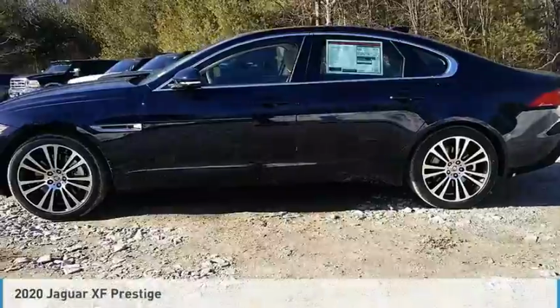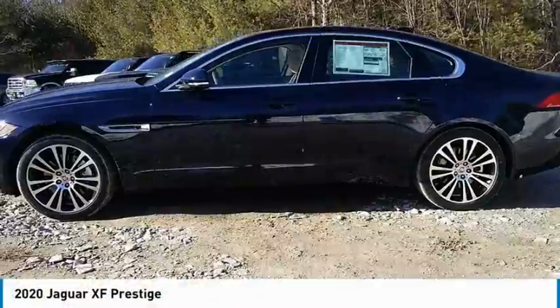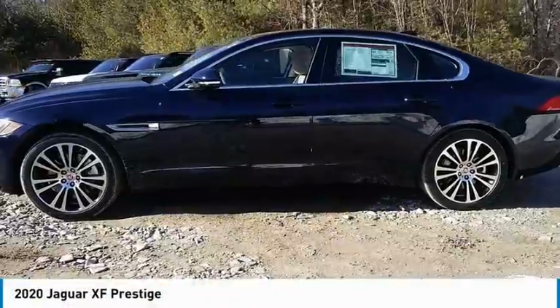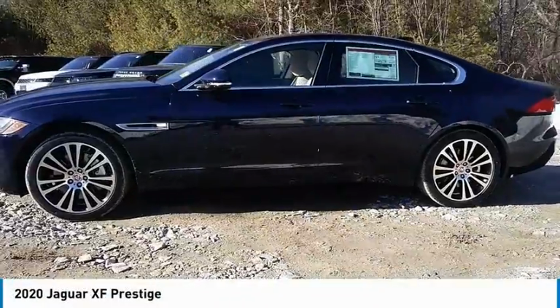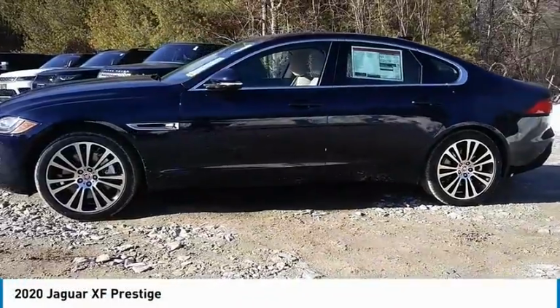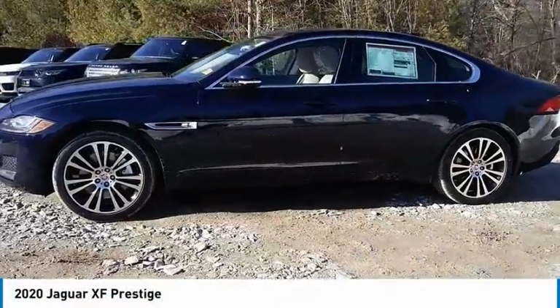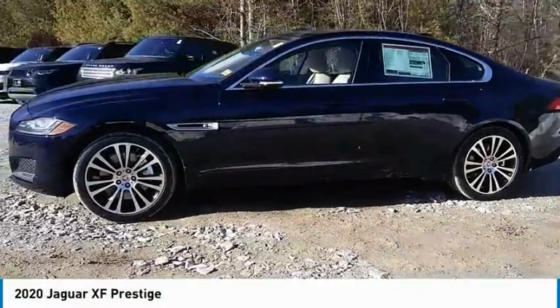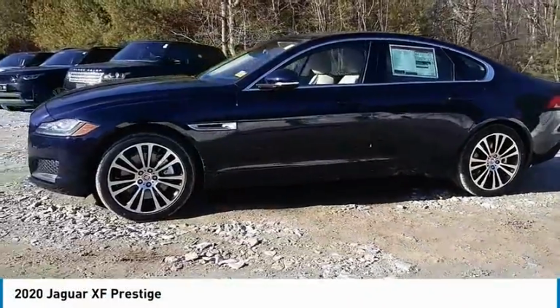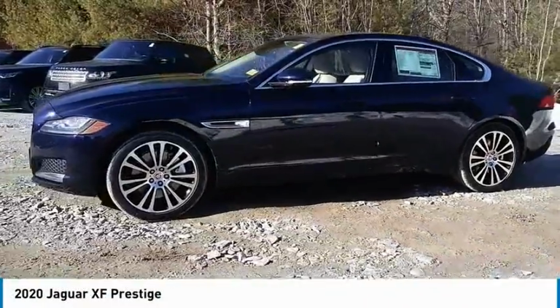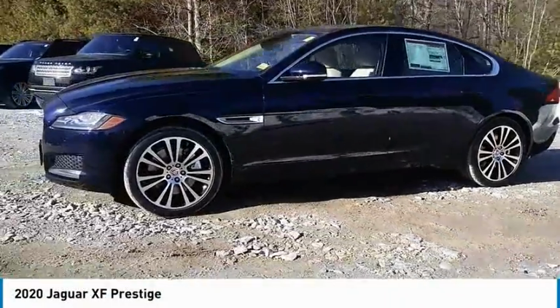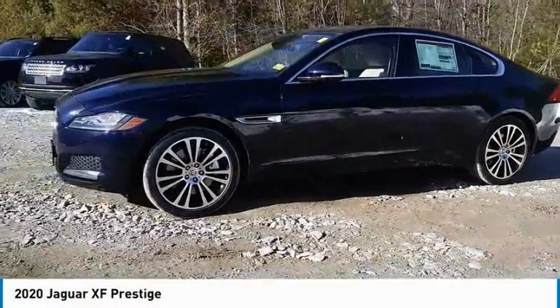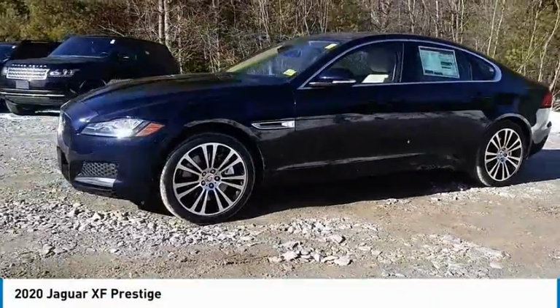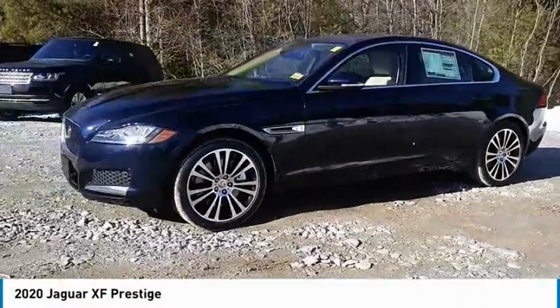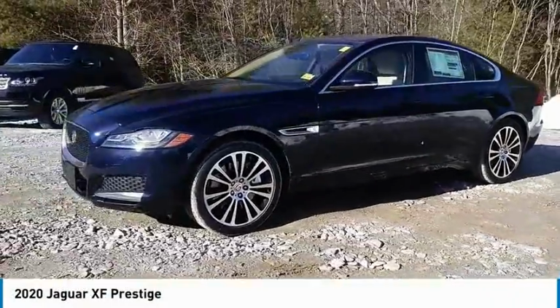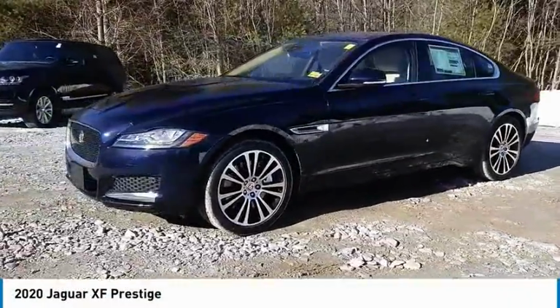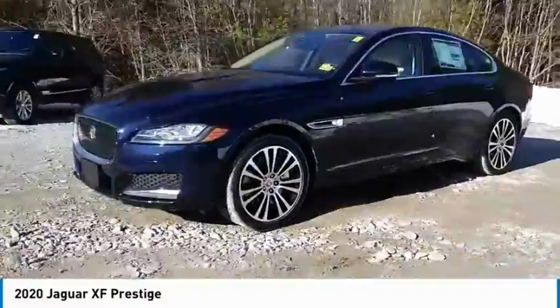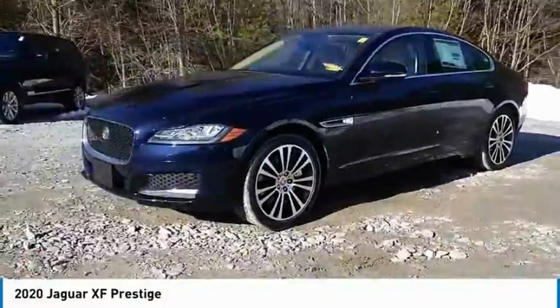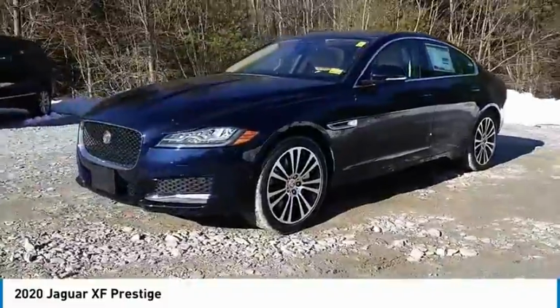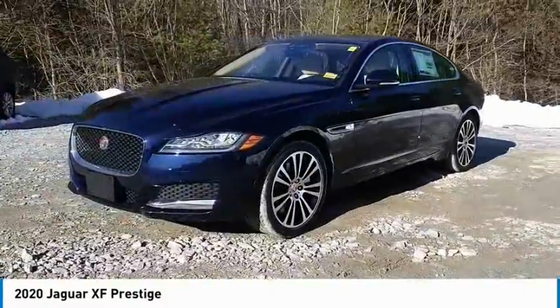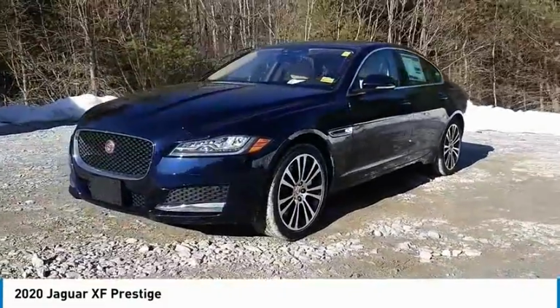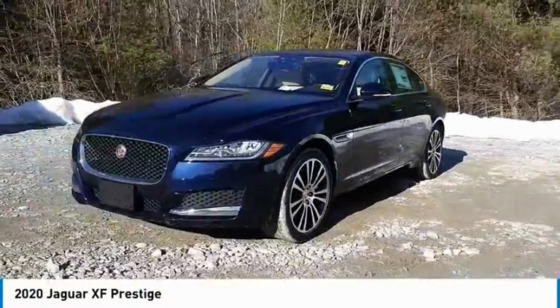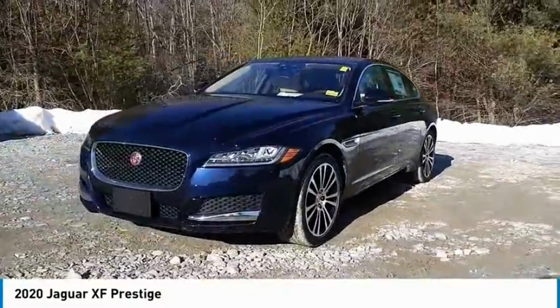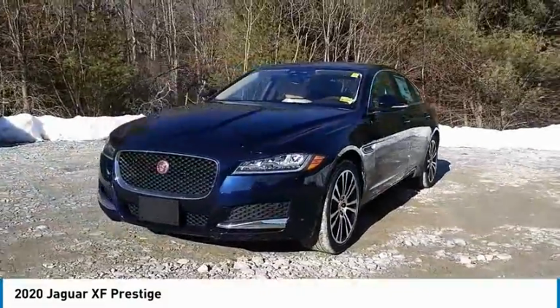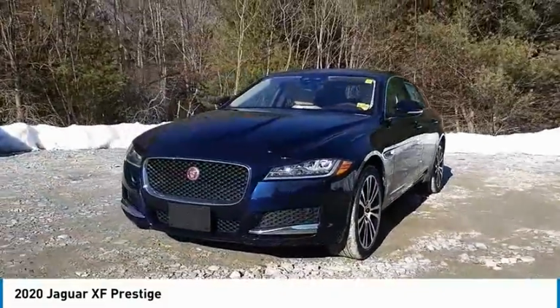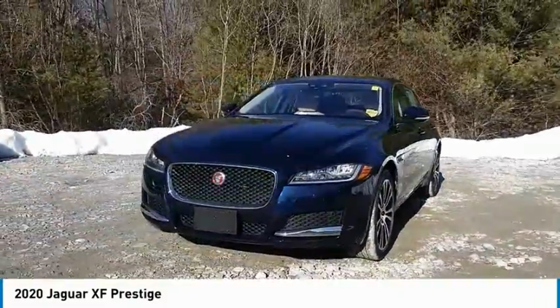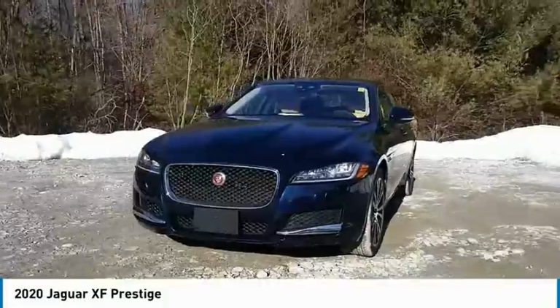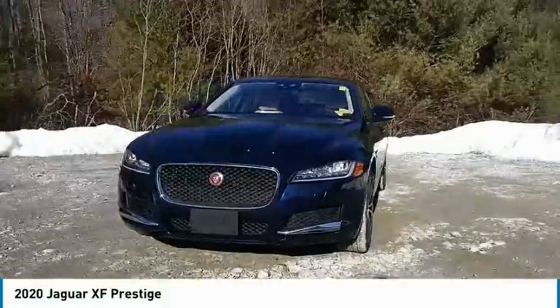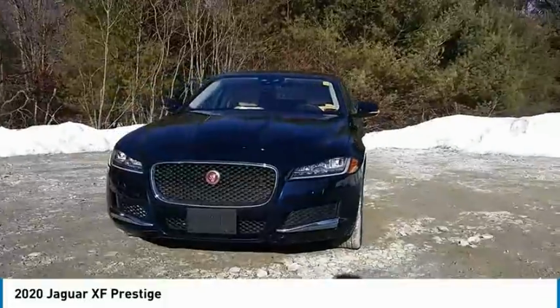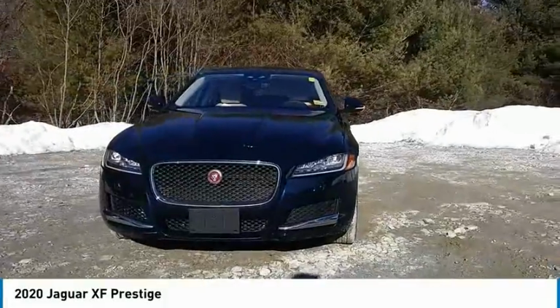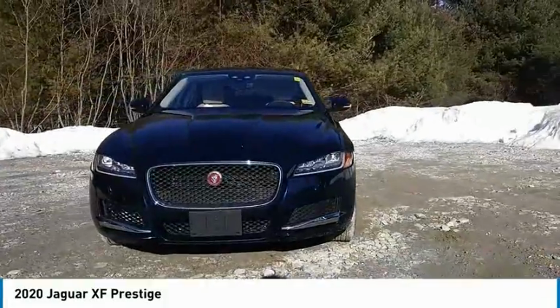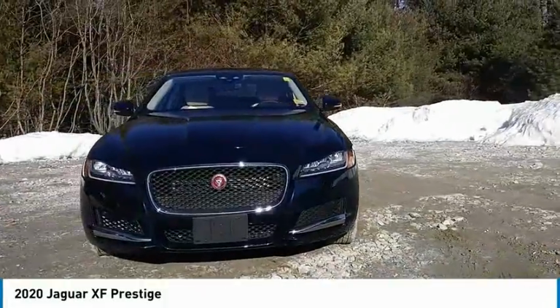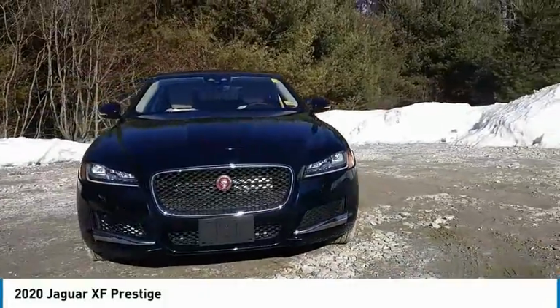Come test drive the 2020 XF. The XF drives very nicely with agile handling and a comfortable ride. Steering is quick and communicative.